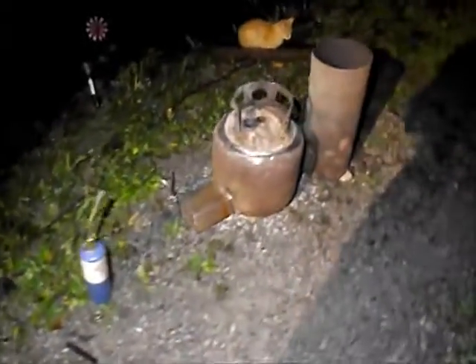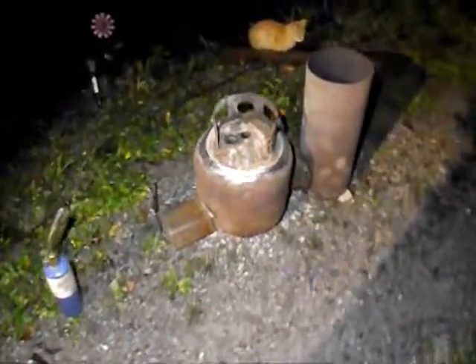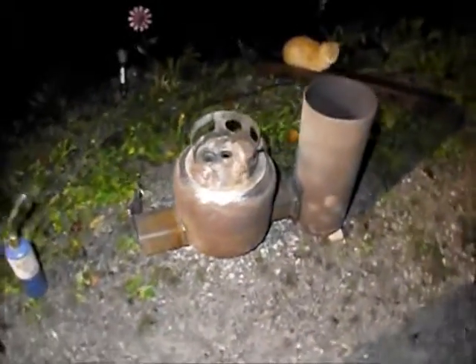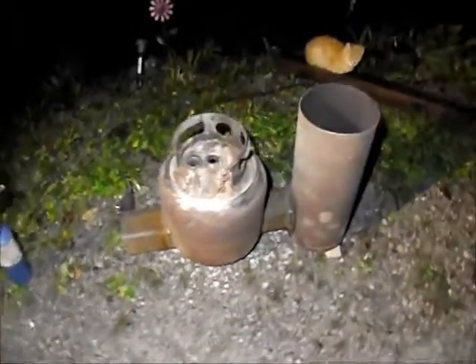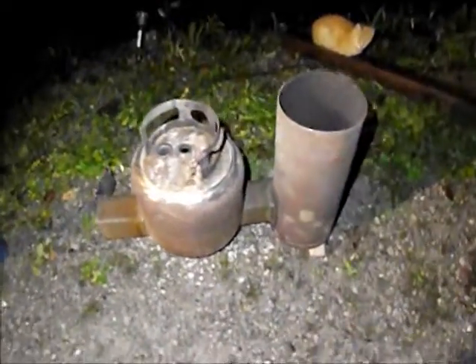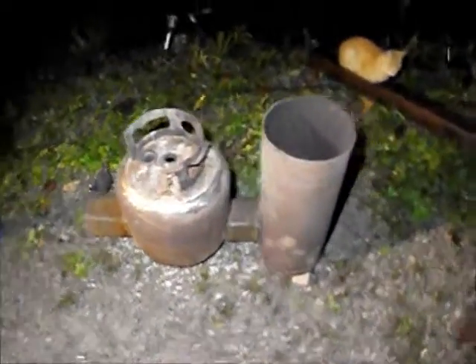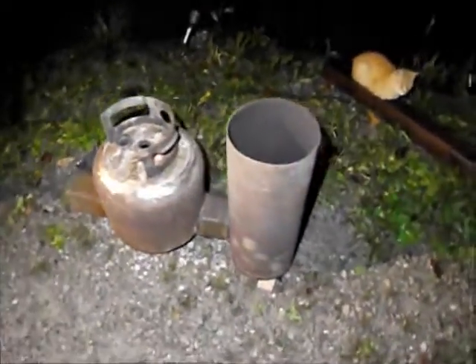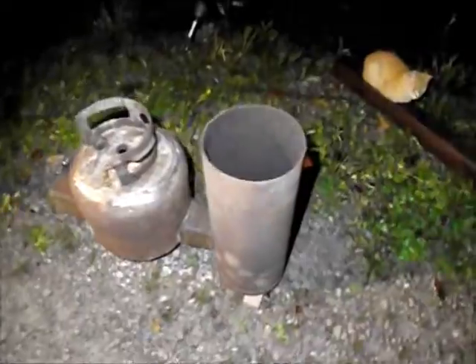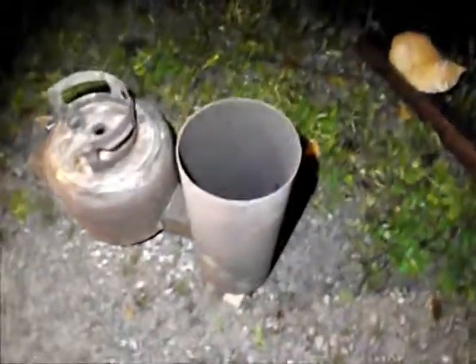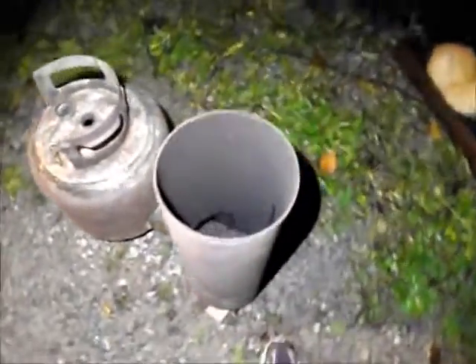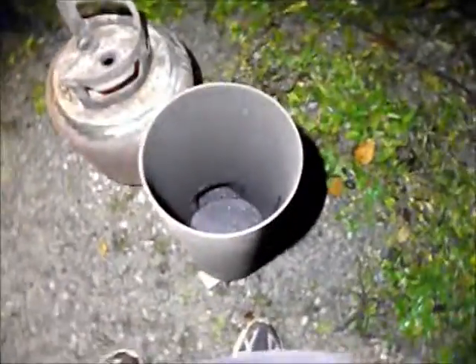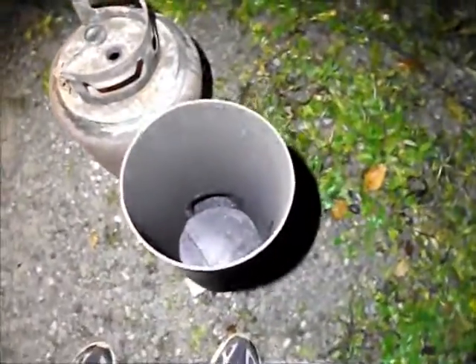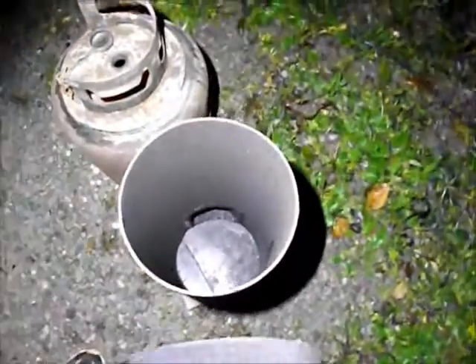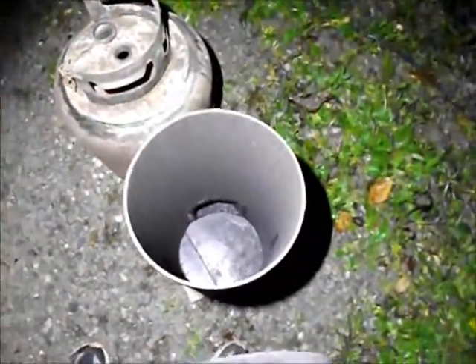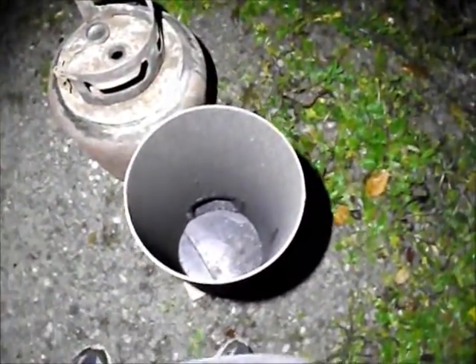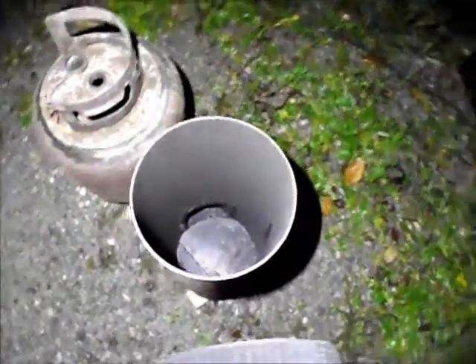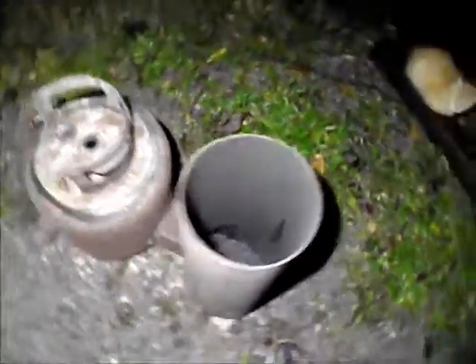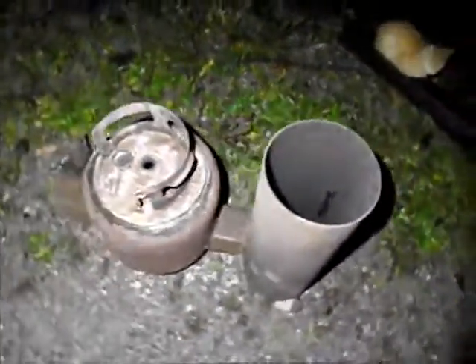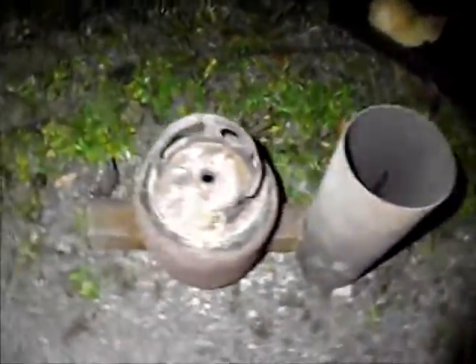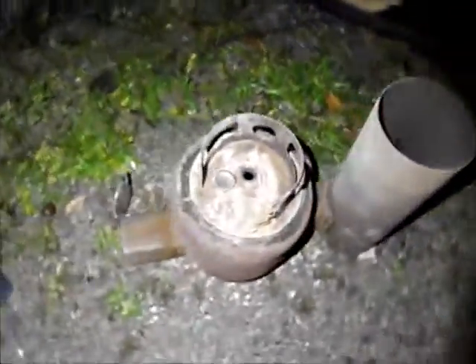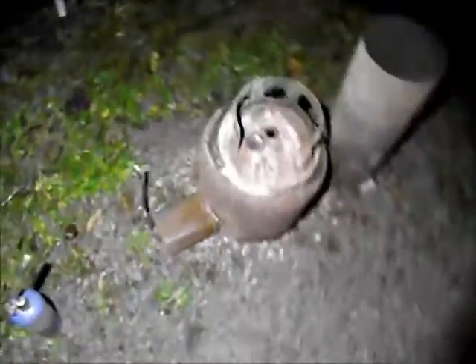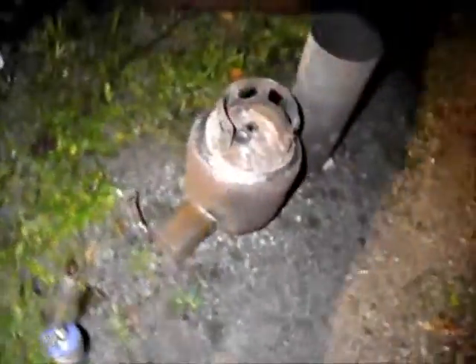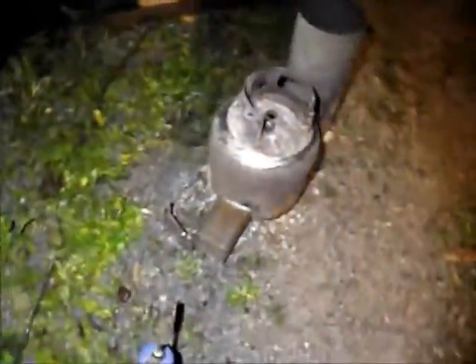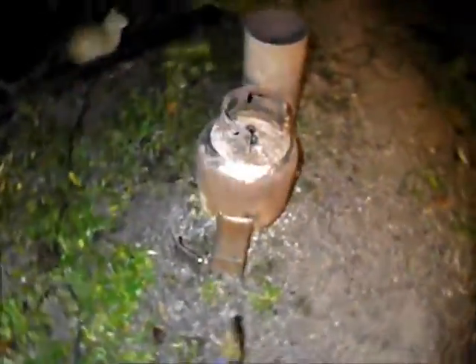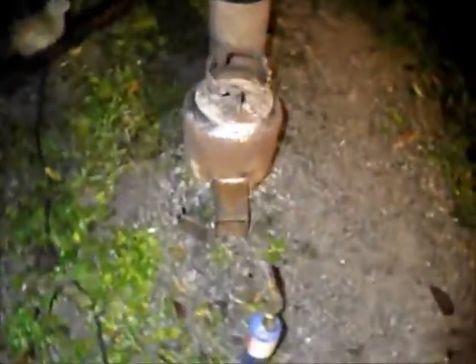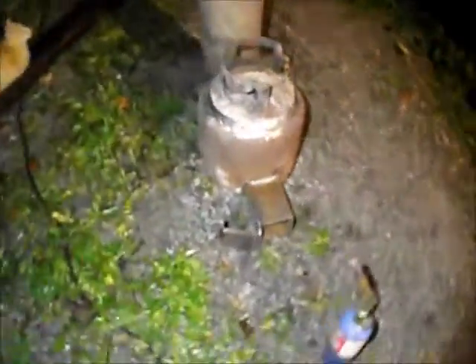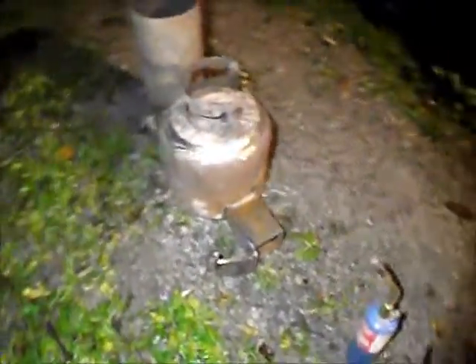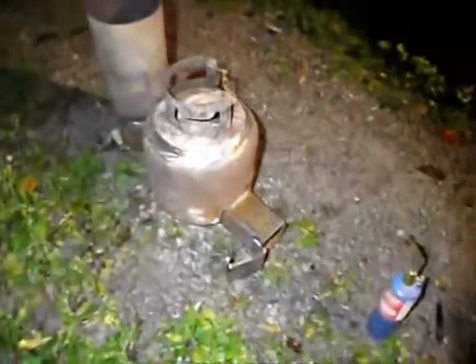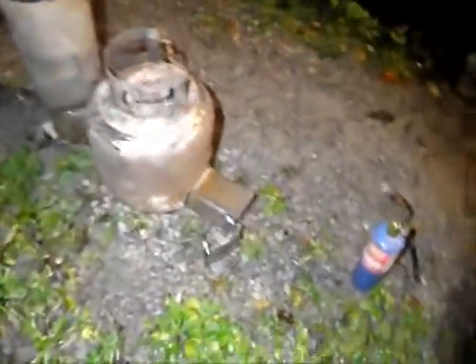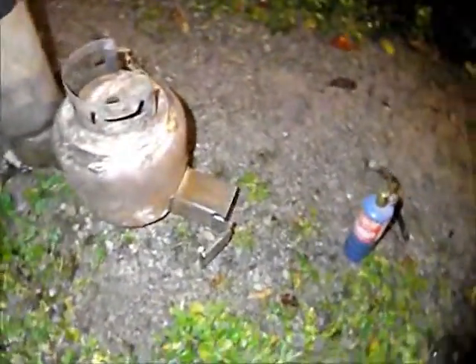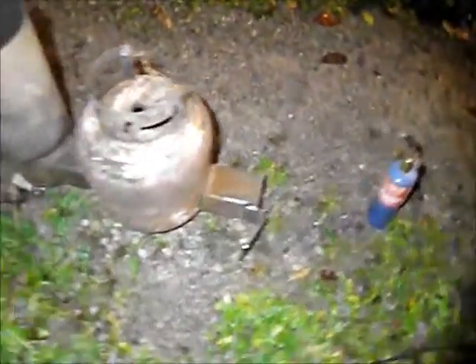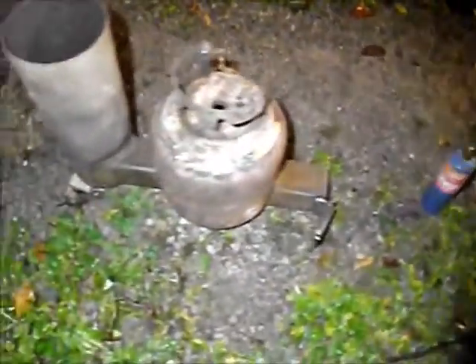This is my rocket stove design. I fired it up a minute ago with a couple little pieces of kindling, and I cranked her up right away.